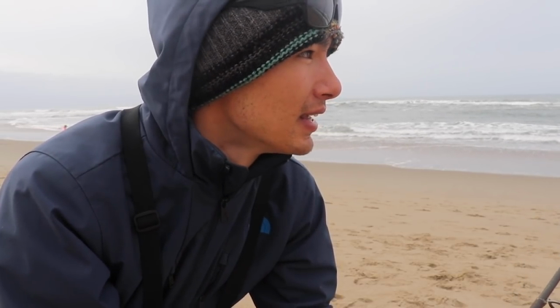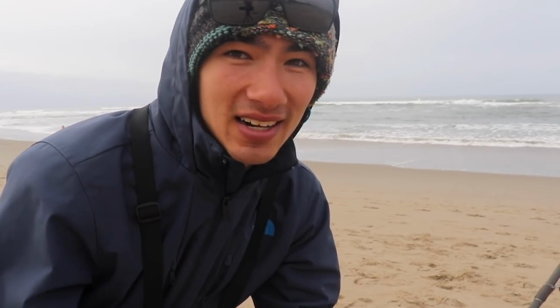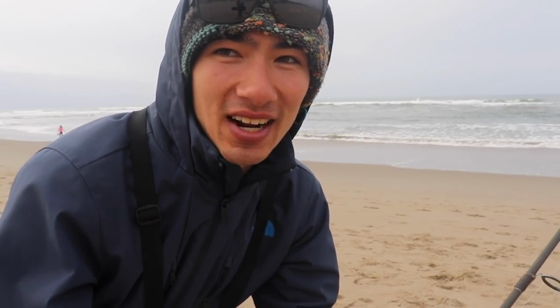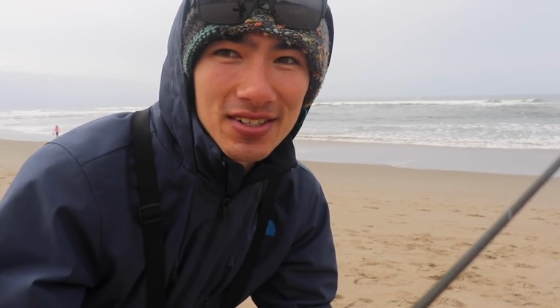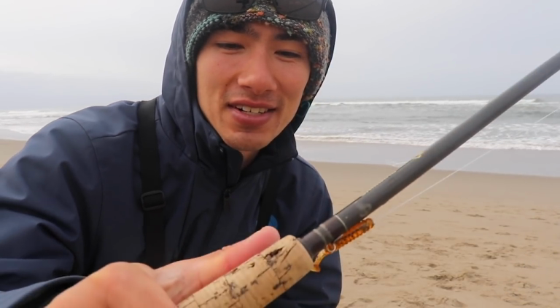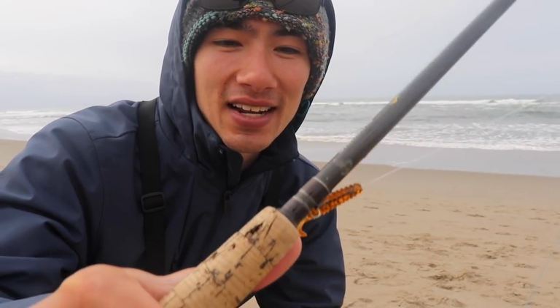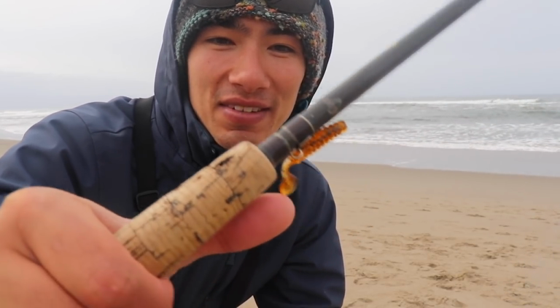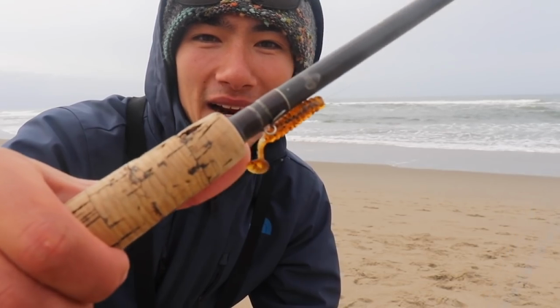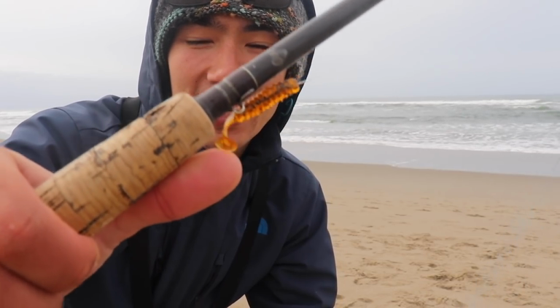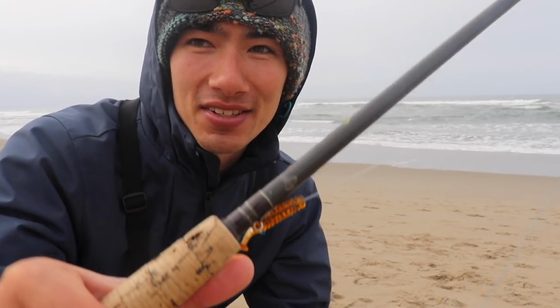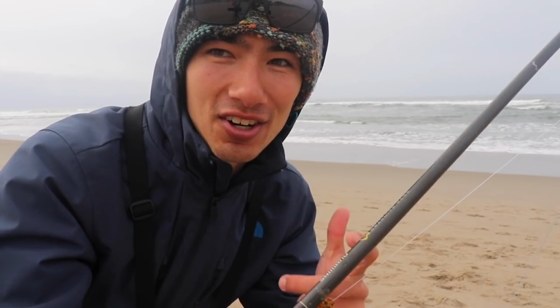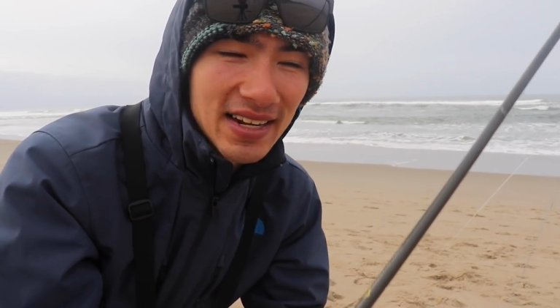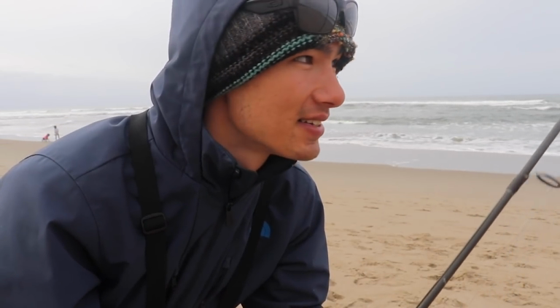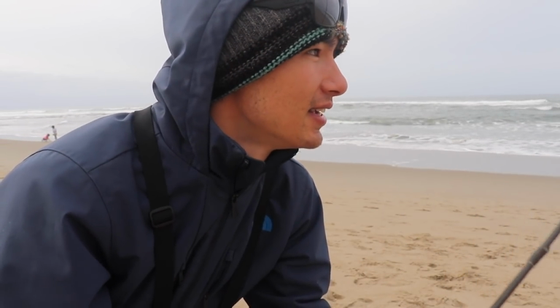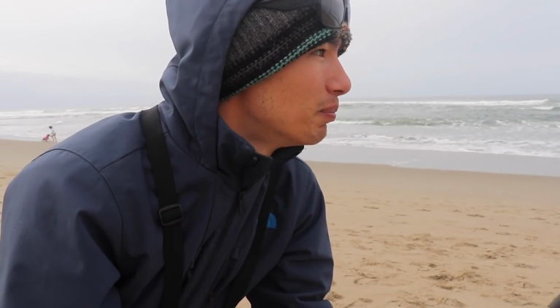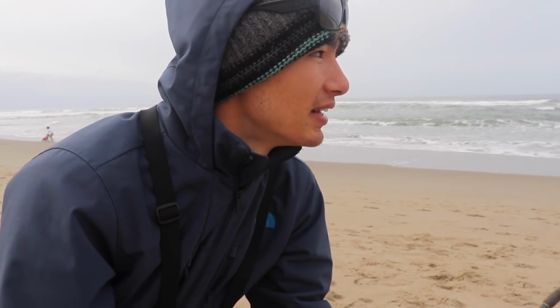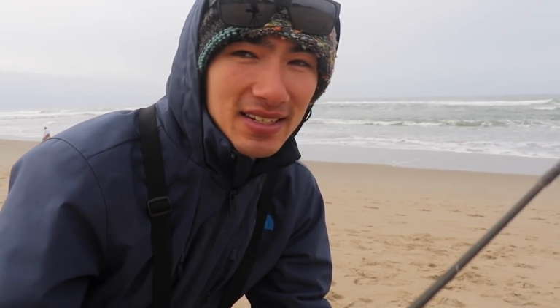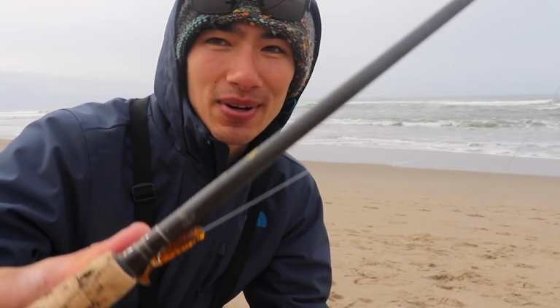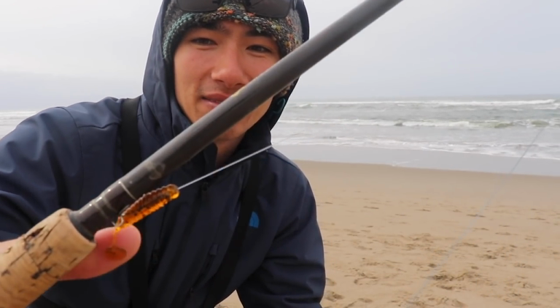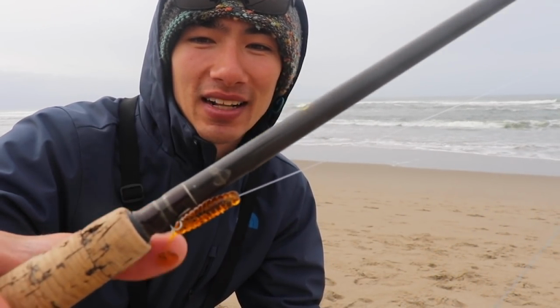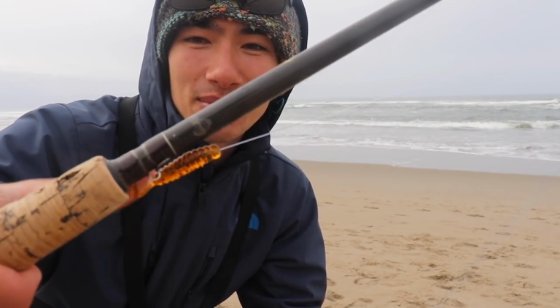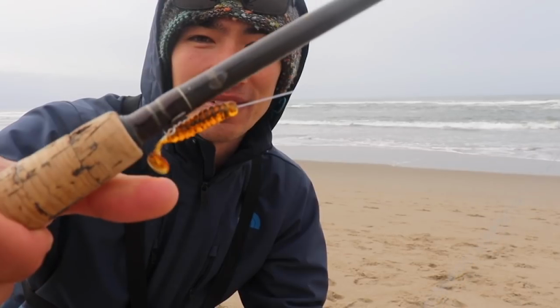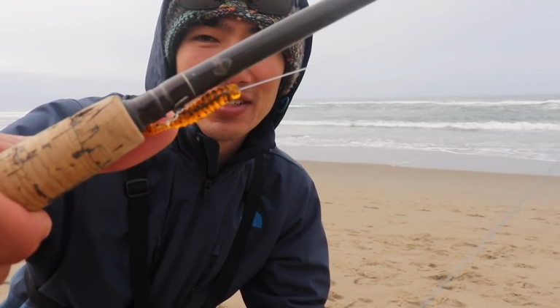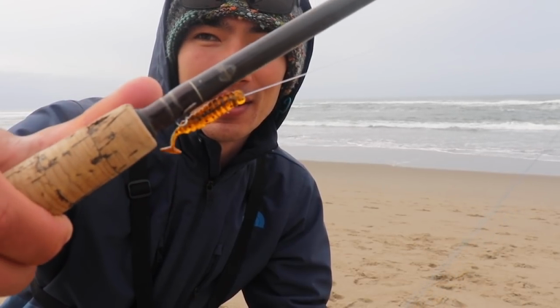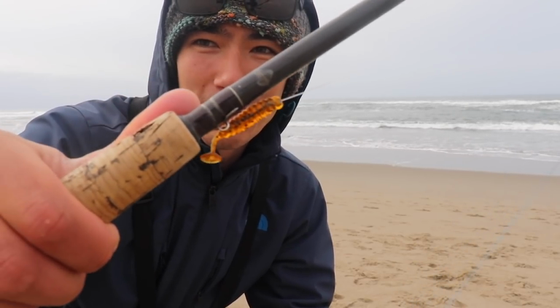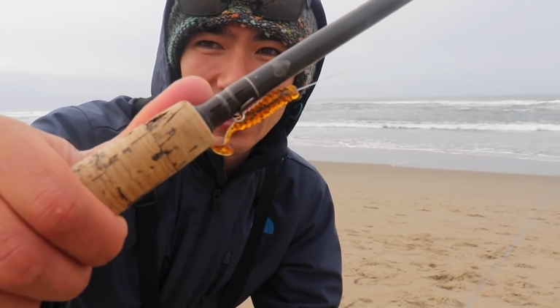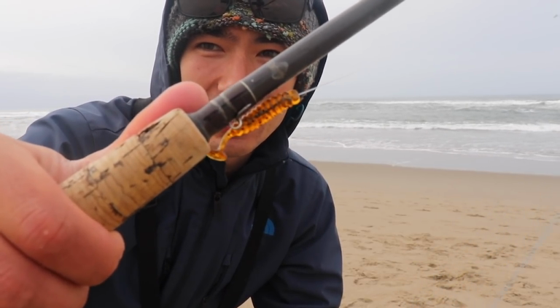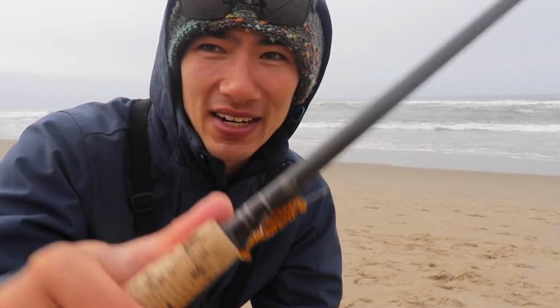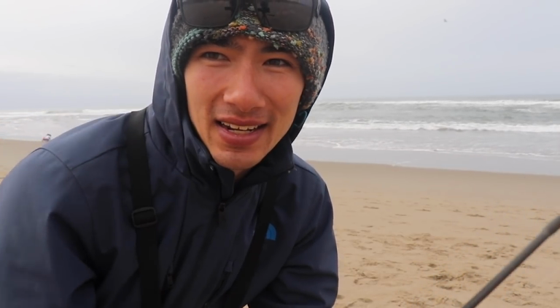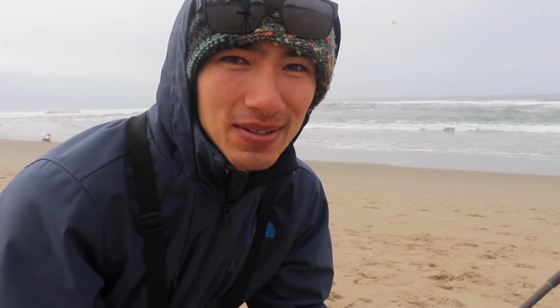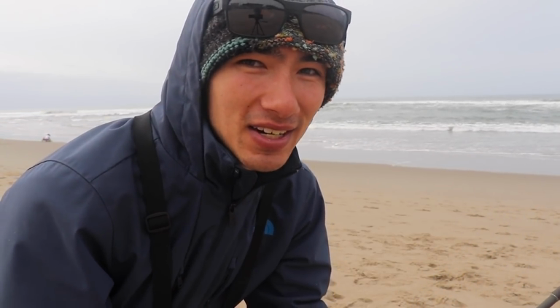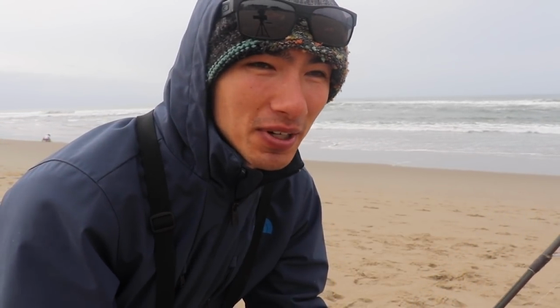There are a lot of different colors and styles. They have paddle tails, there are curly tails. But this is the one that I like — the pumpkin seed paddle tail. One of my favorites. So I'm going to use it out here in the surf today and see if we can catch some perch.